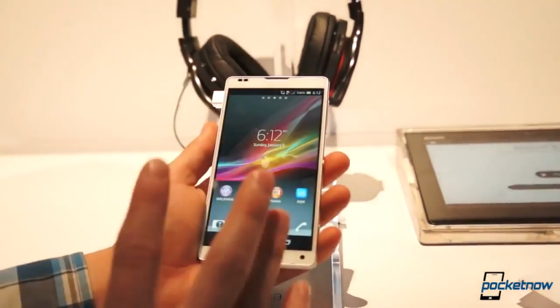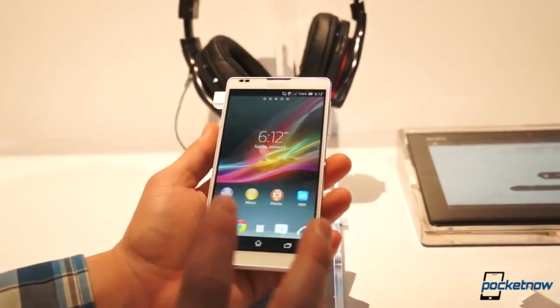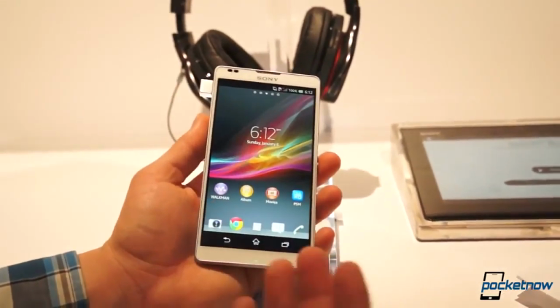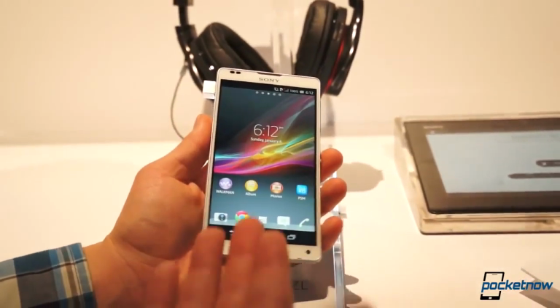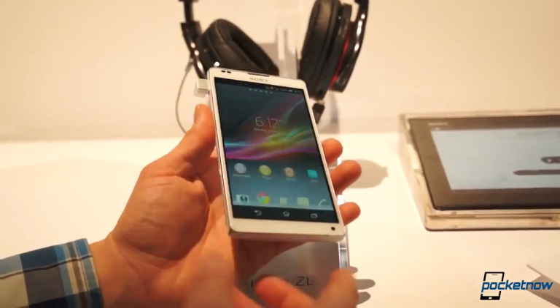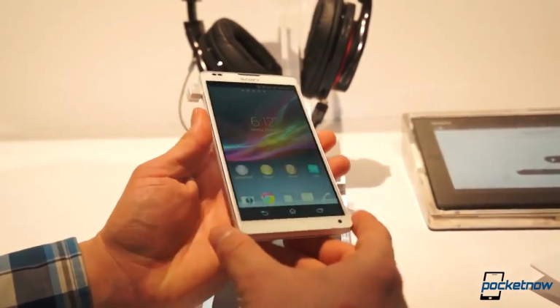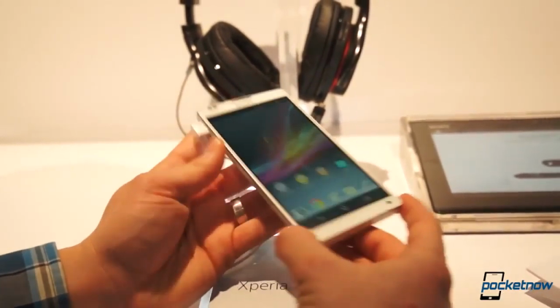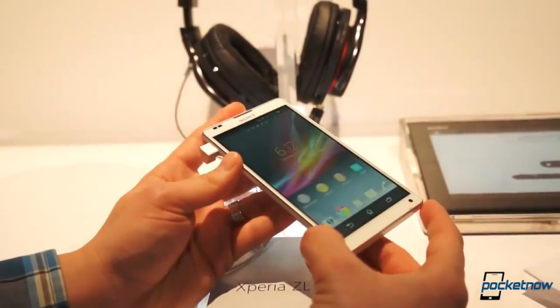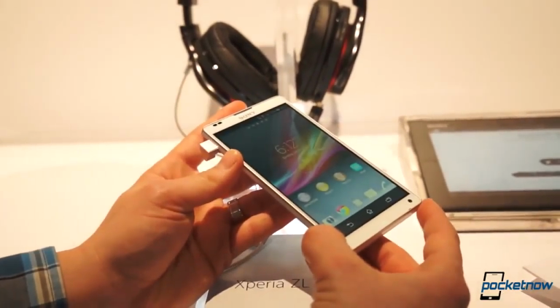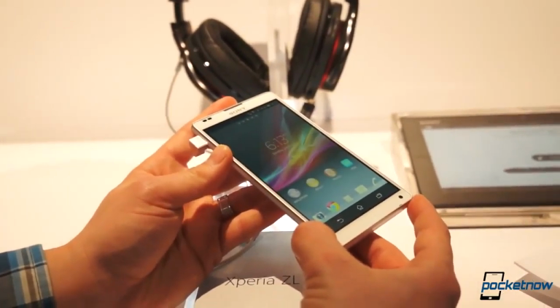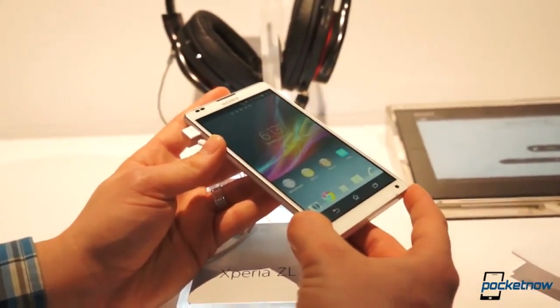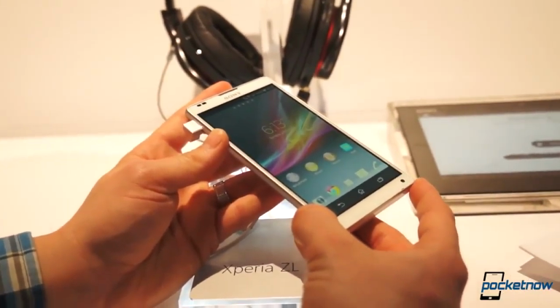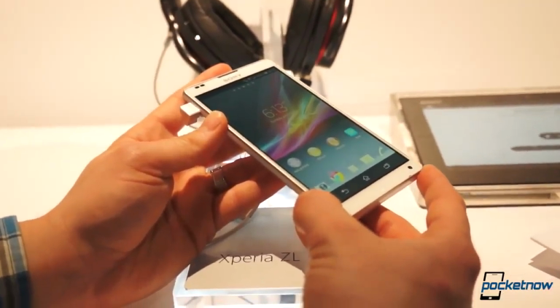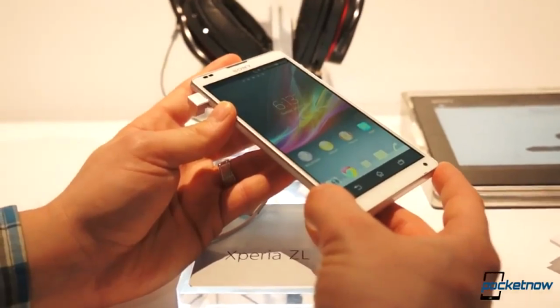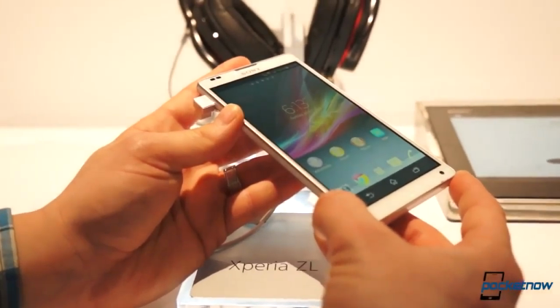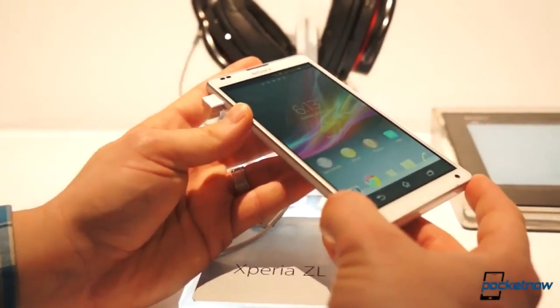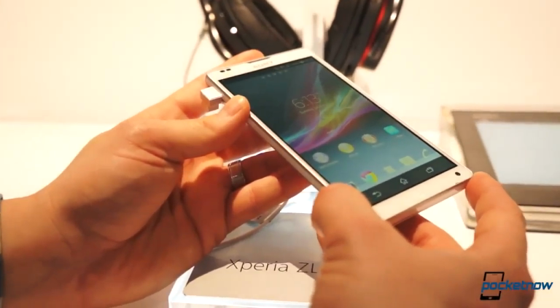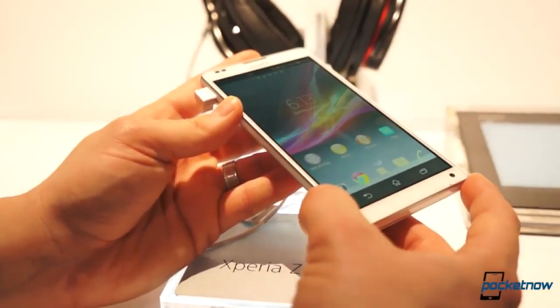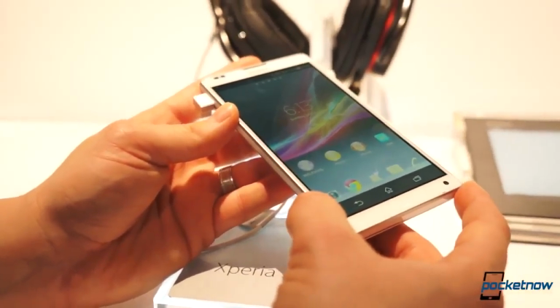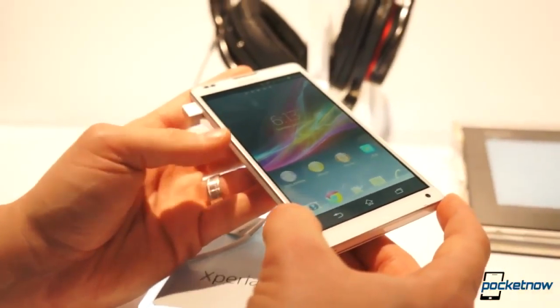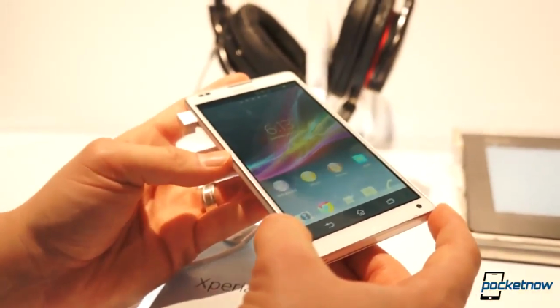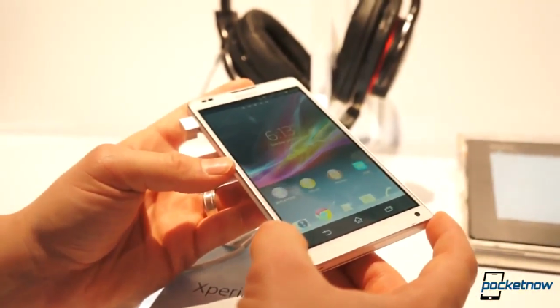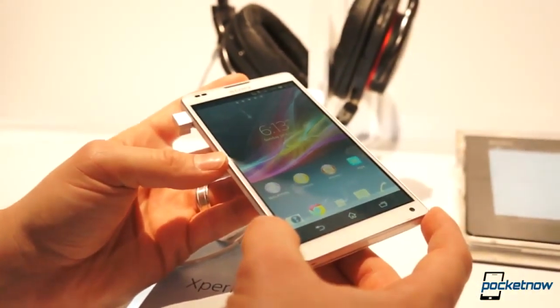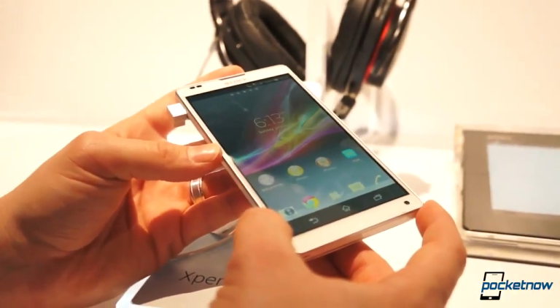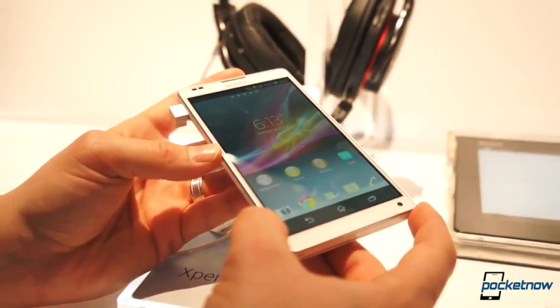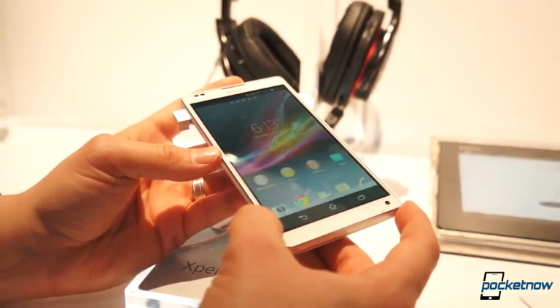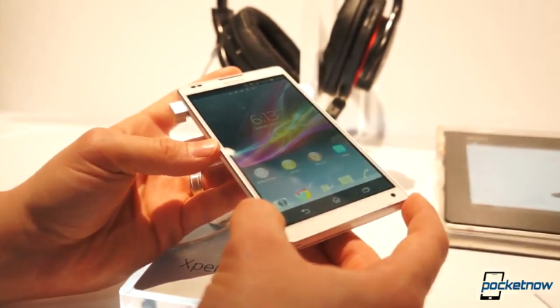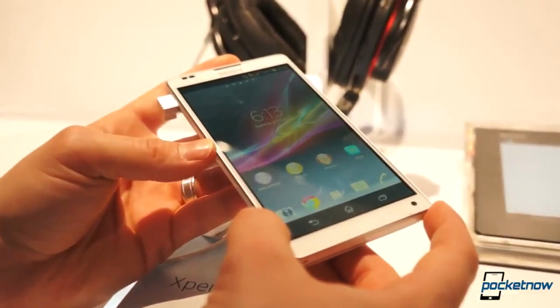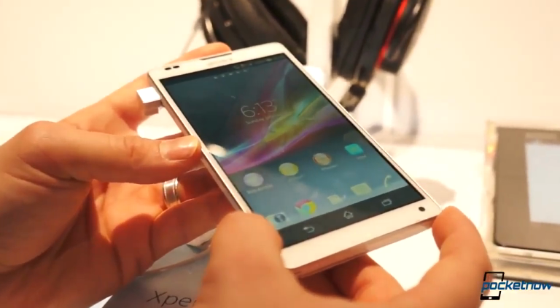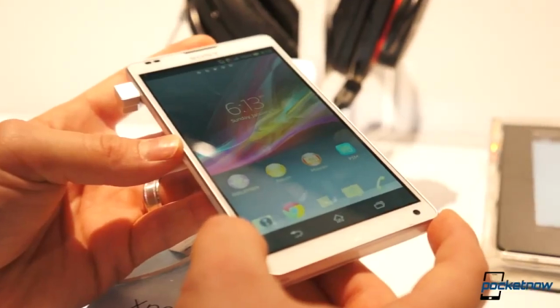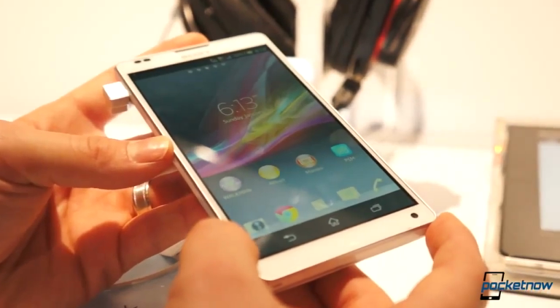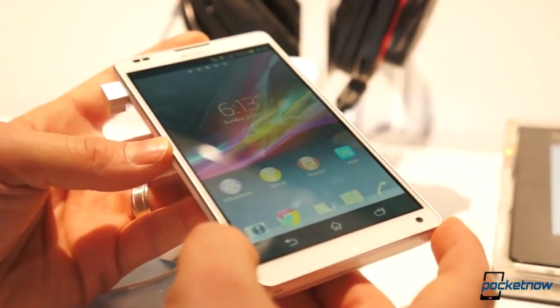So this is the Xperia ZL. I'm really looking forward to it — a lot of screen on a phone. Kind of reminds us of the Razer phone a little bit. That's it for now.